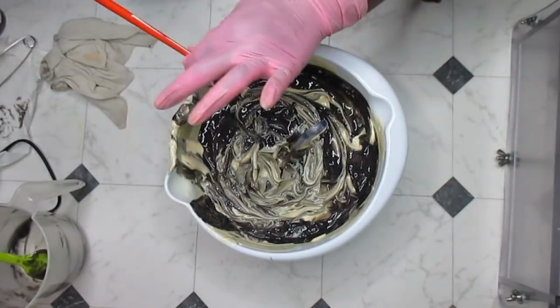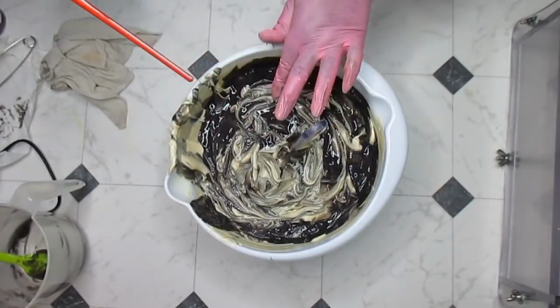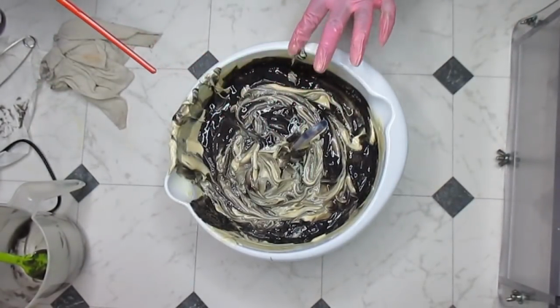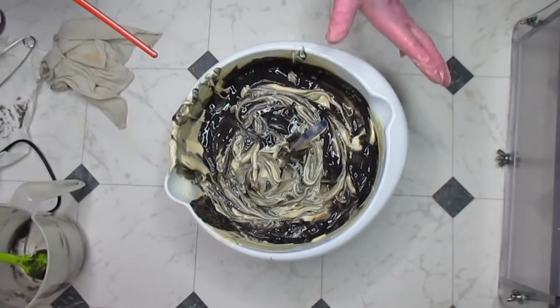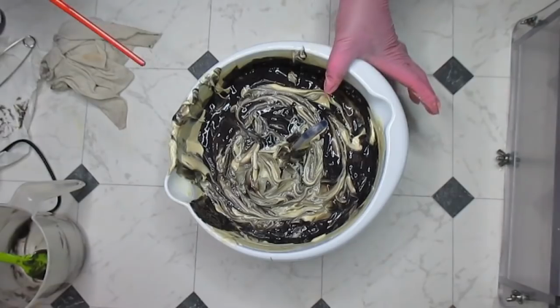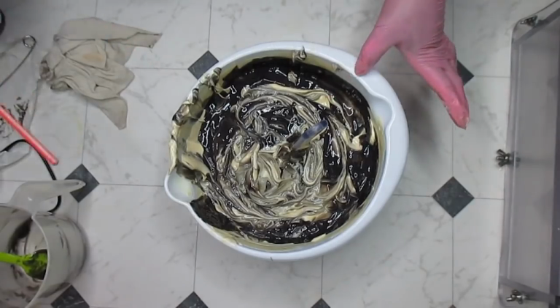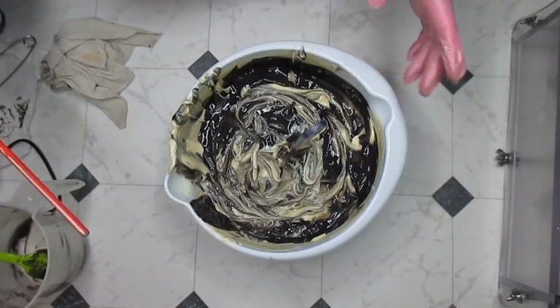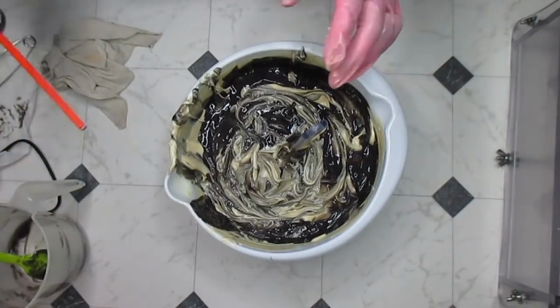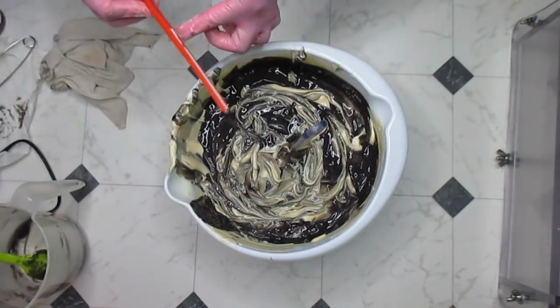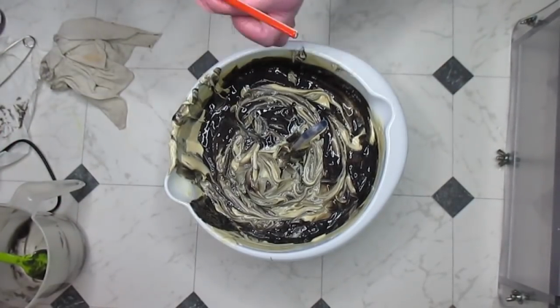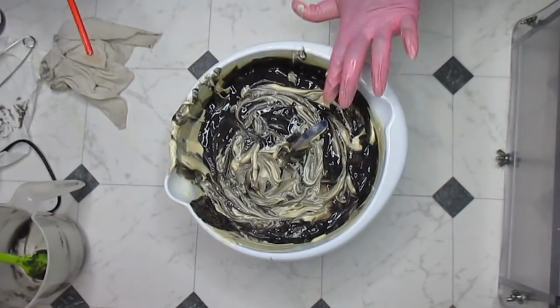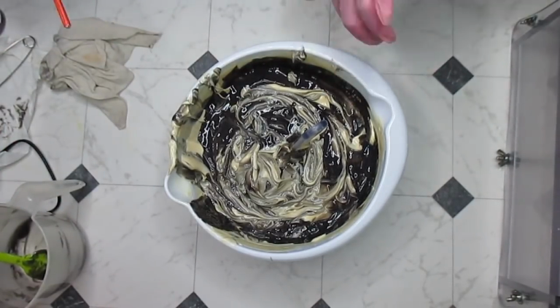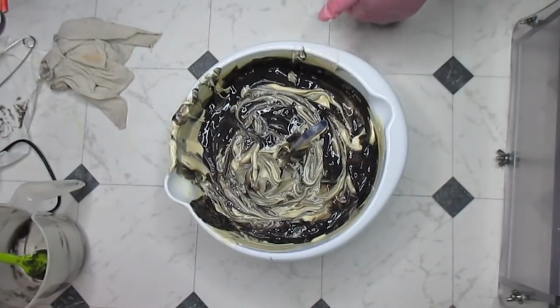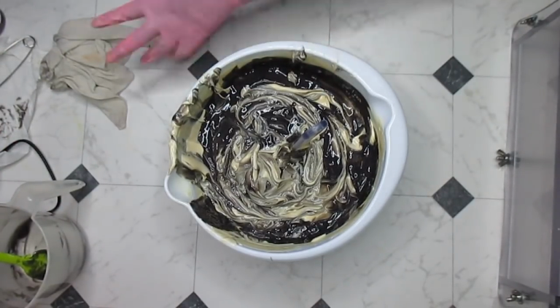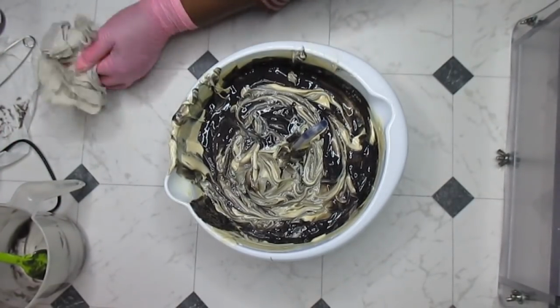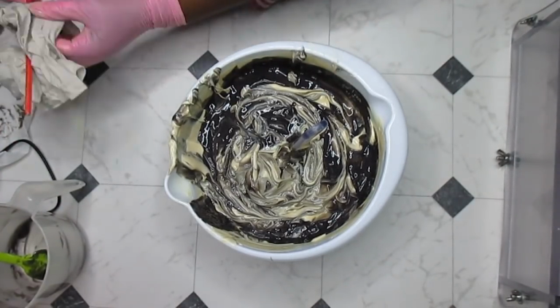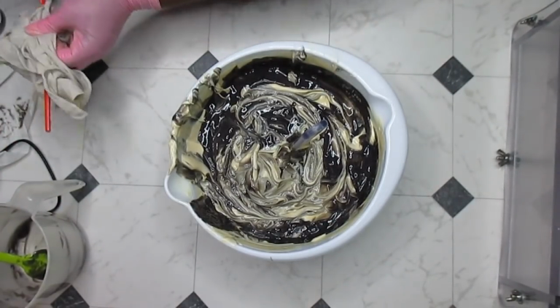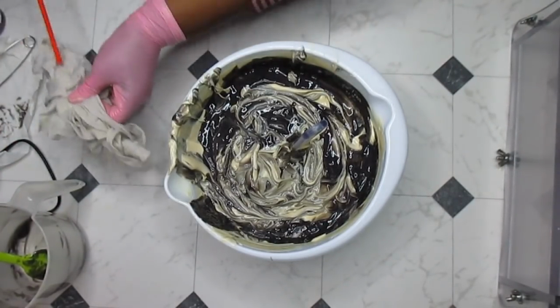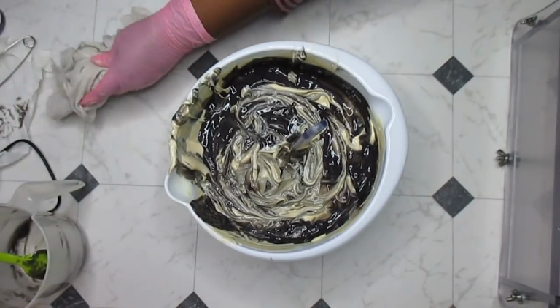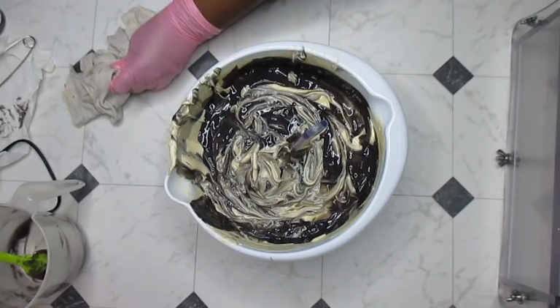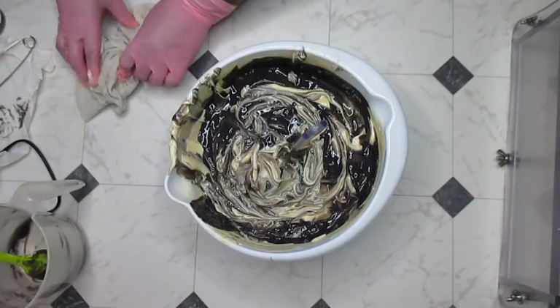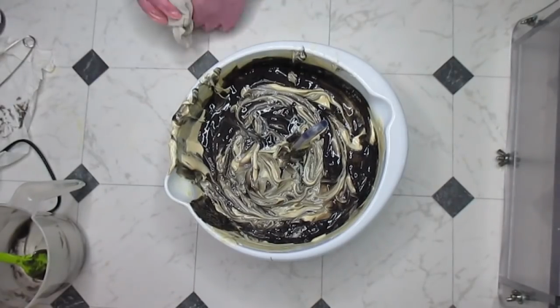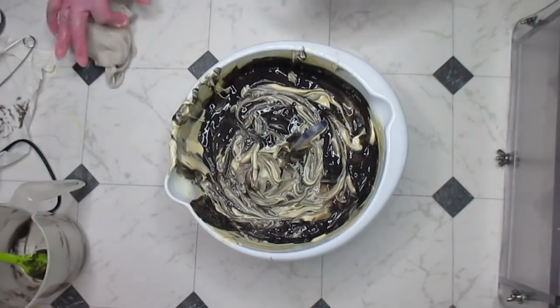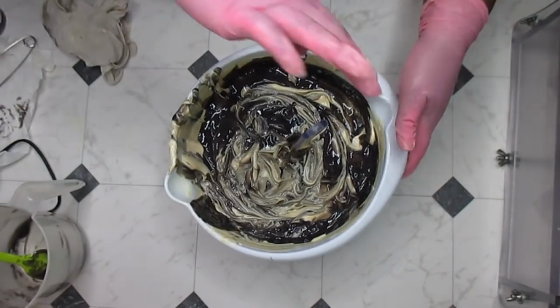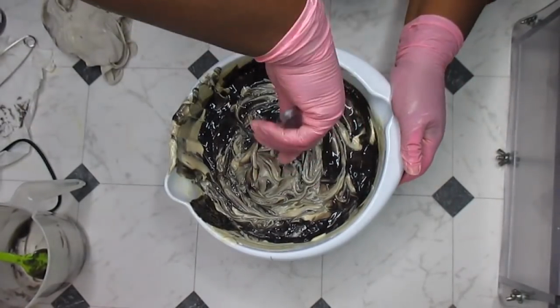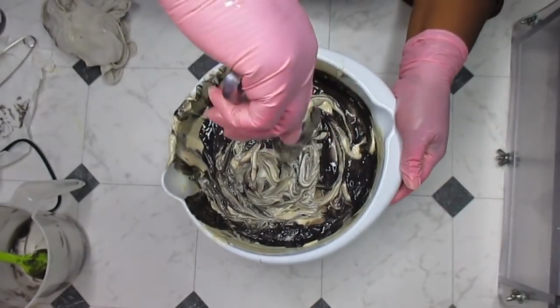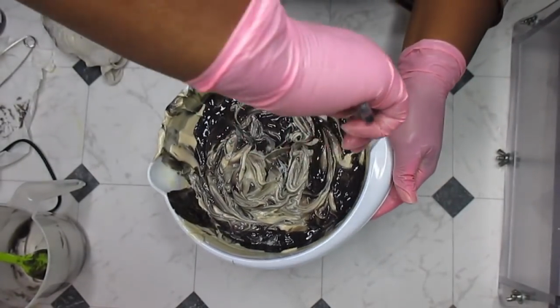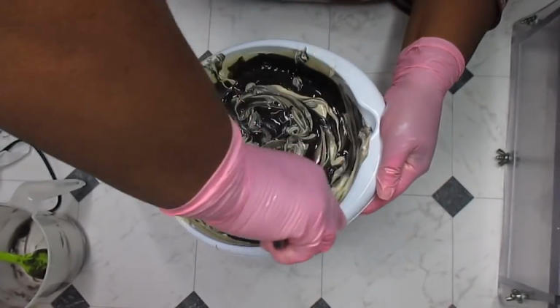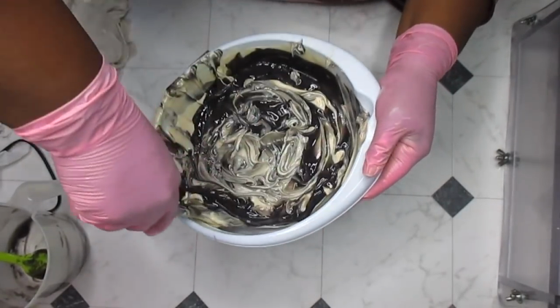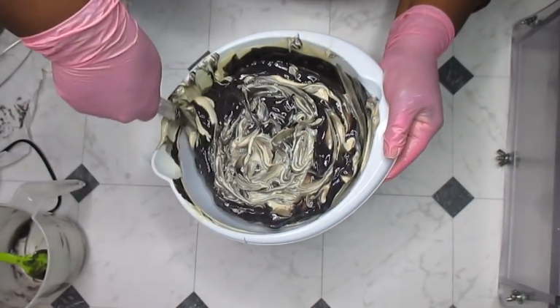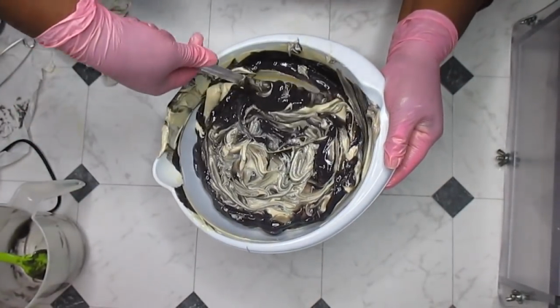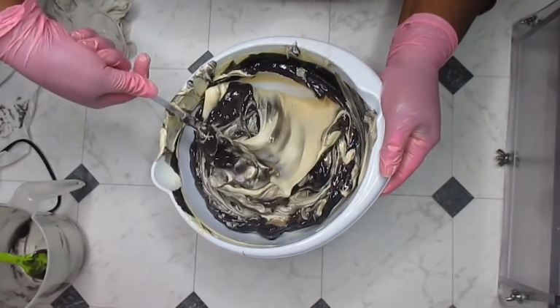I think this color is actually going to be really pretty — and I'm not just saying that, I think it's going to be gorgeous. I can already see it now. This does have a wee bit of vanillin in it — hopefully it's not going to do anything crazy.